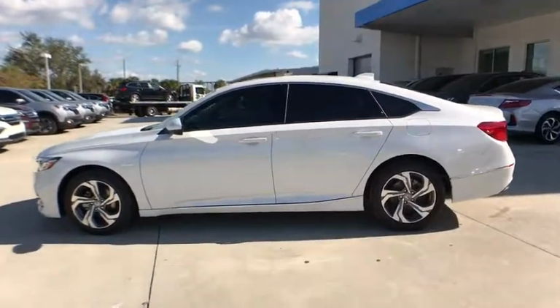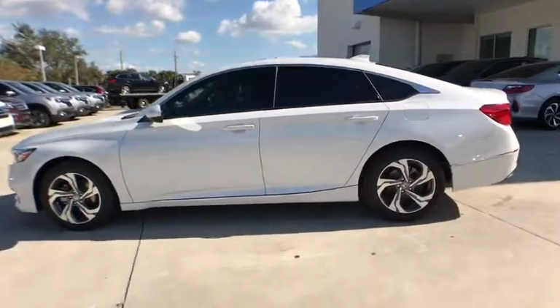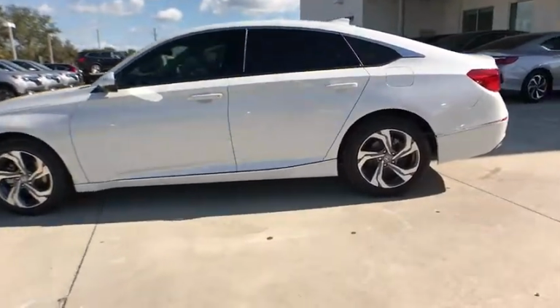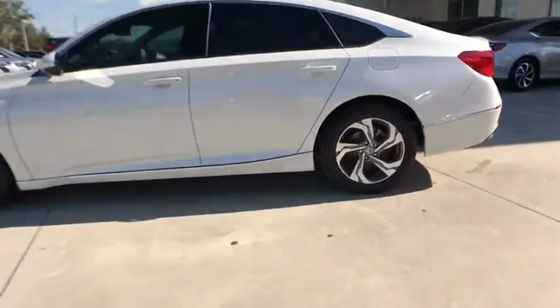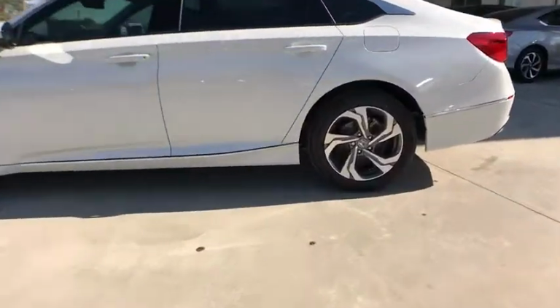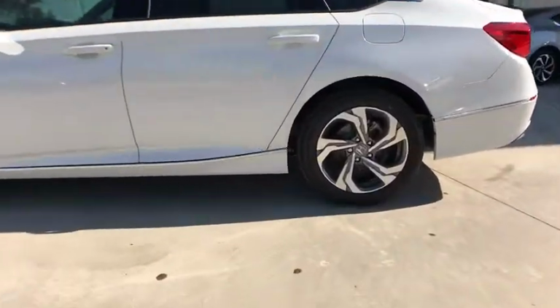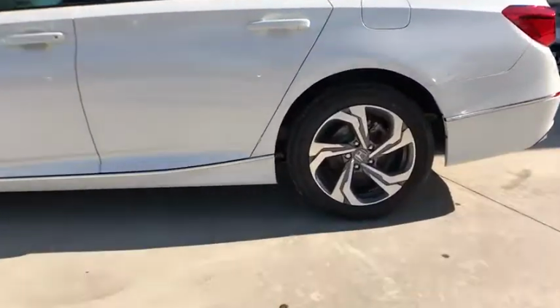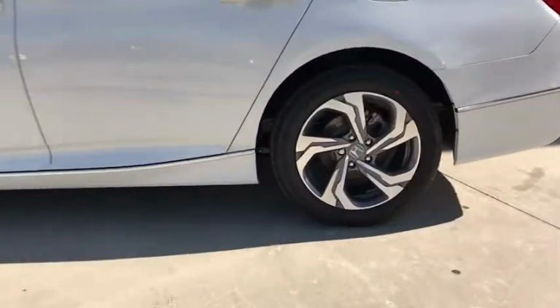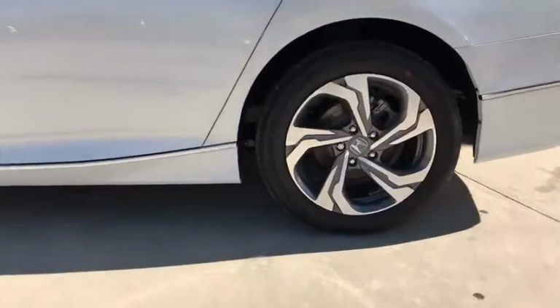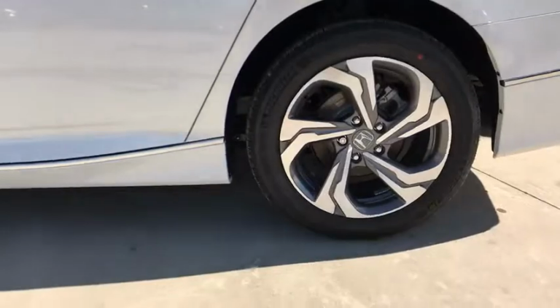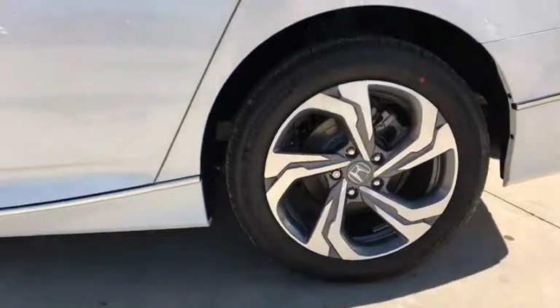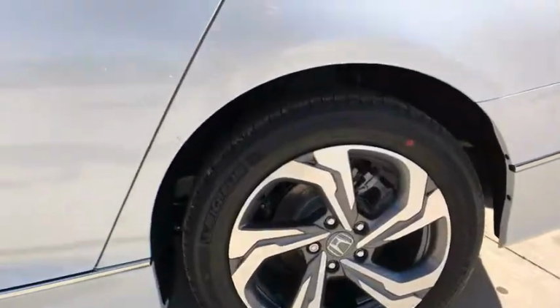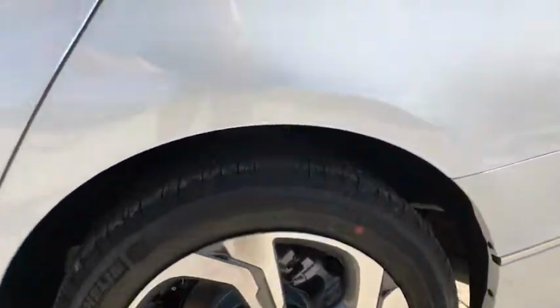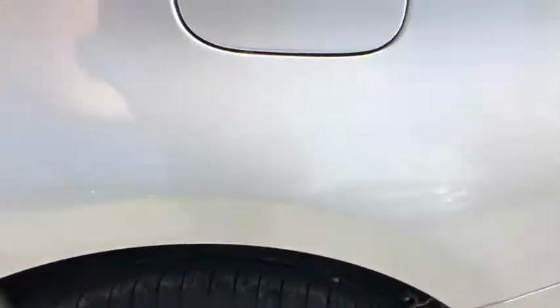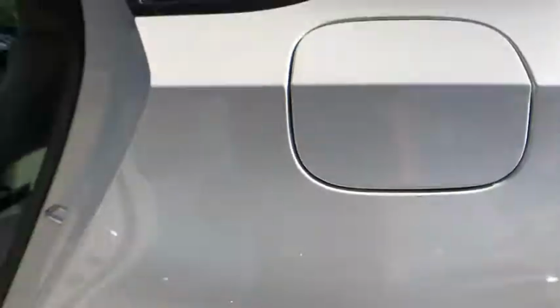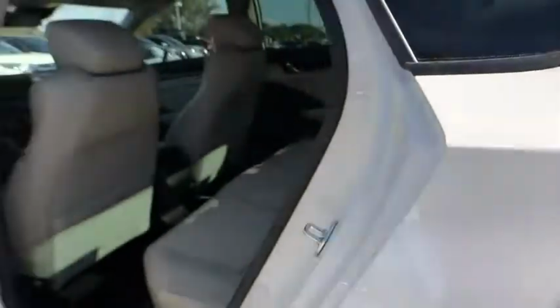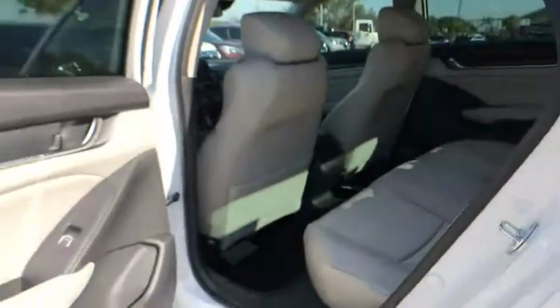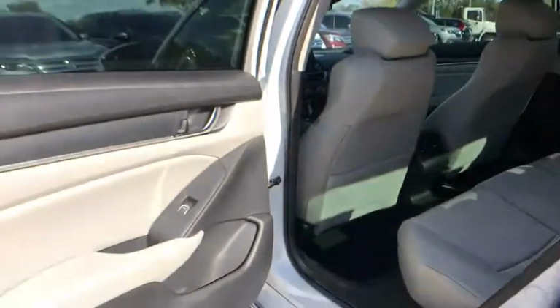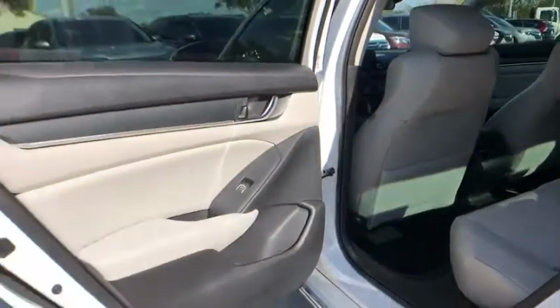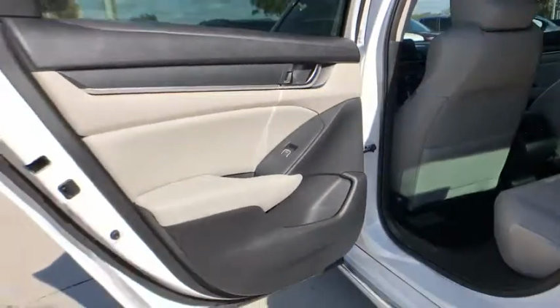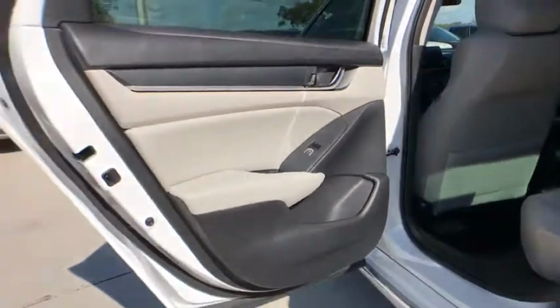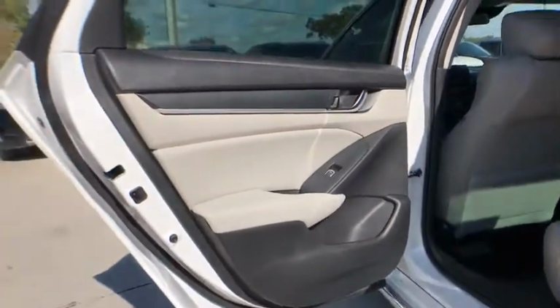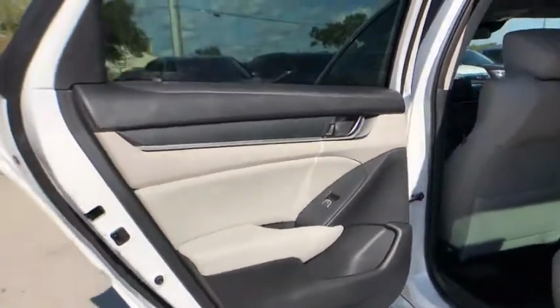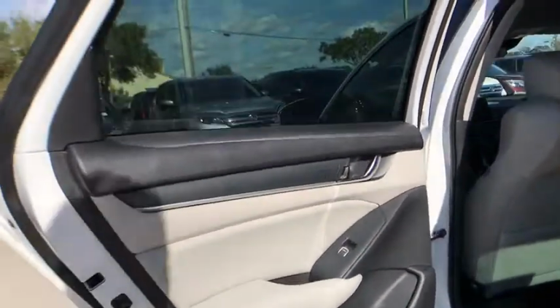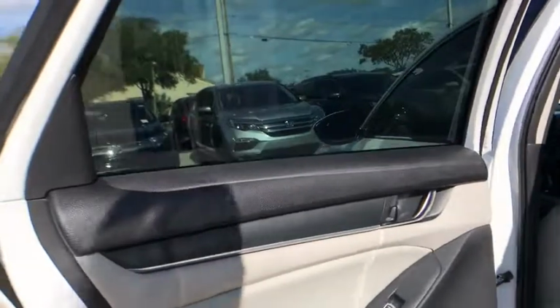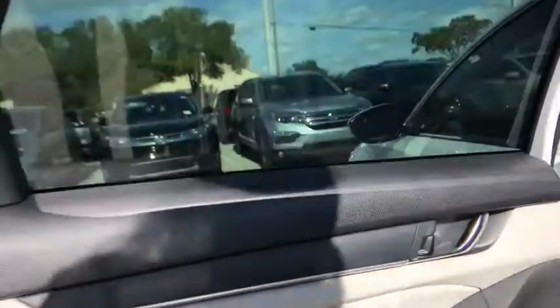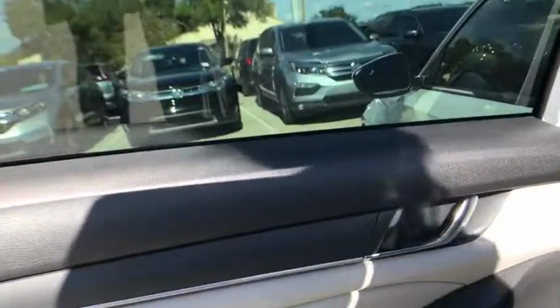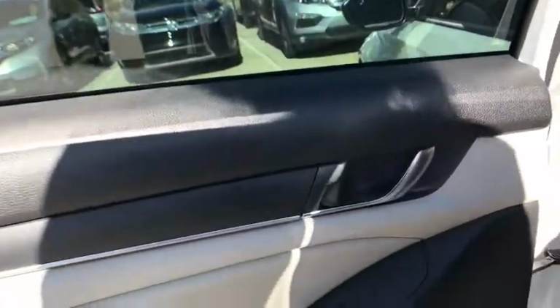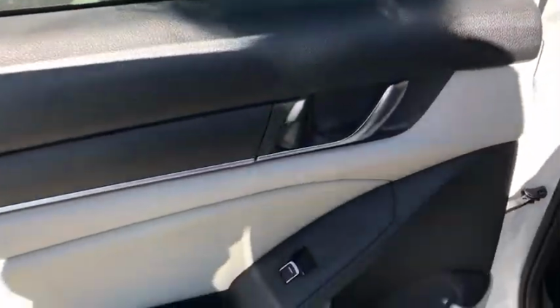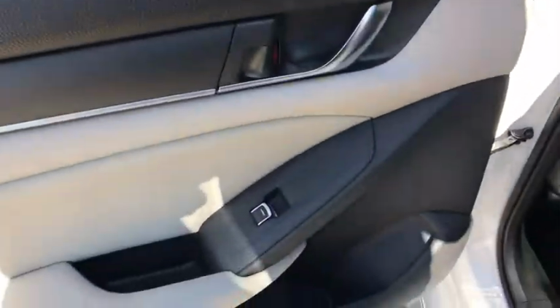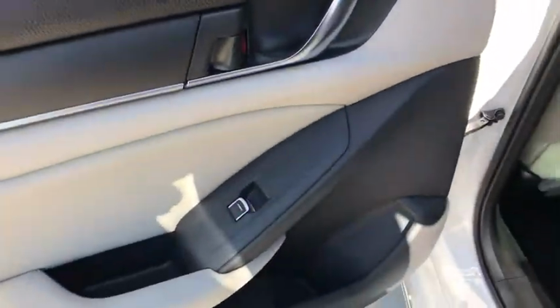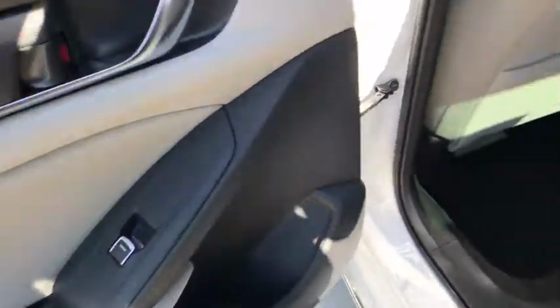Rear window defroster, trip computer, power windows, security system, fog lights, brake assist, panic alarm, overhead console, remote keyless entry, power moonroof, tachometer.